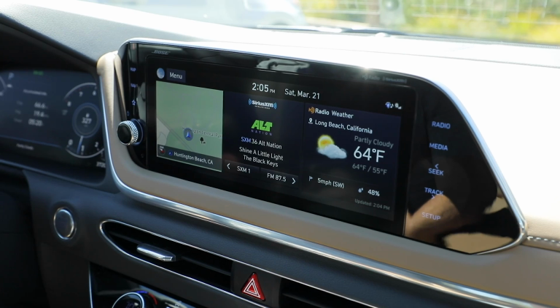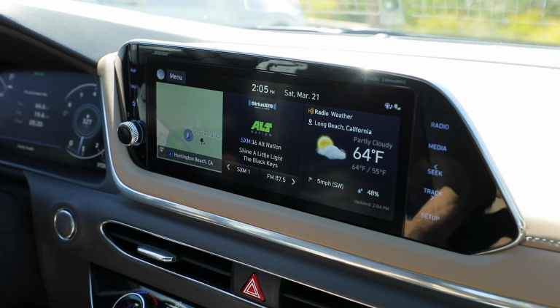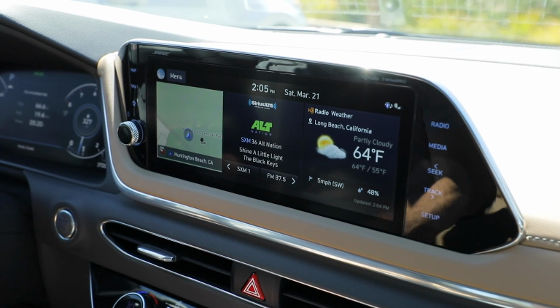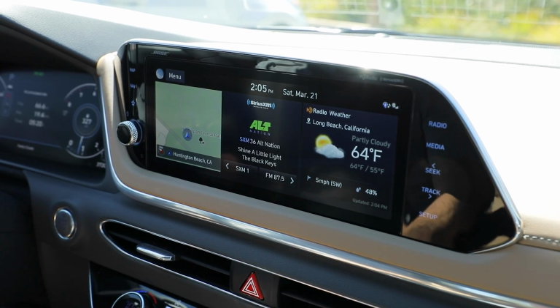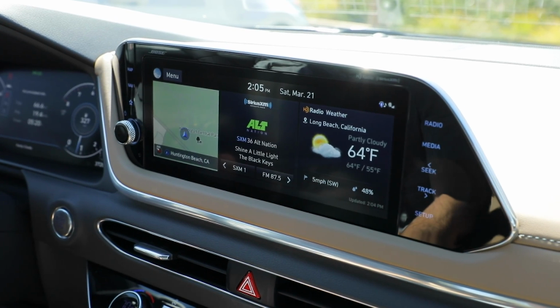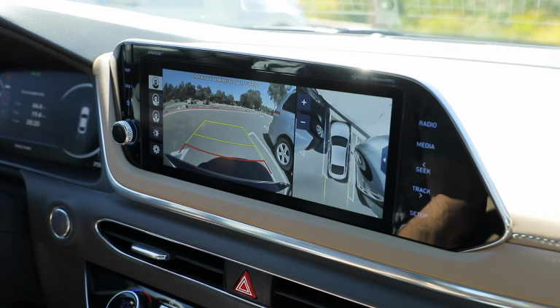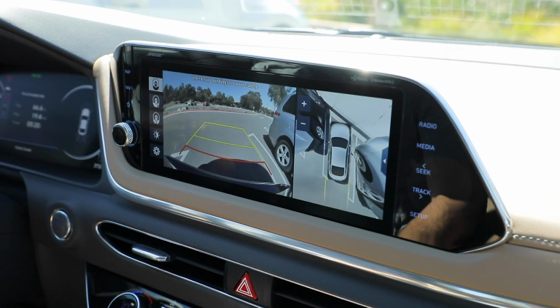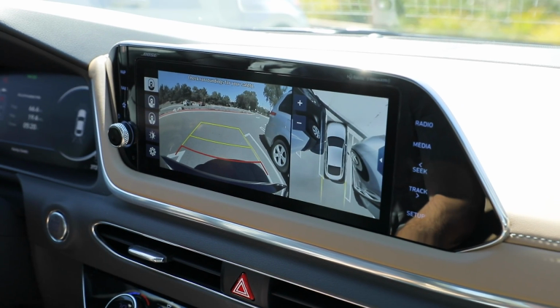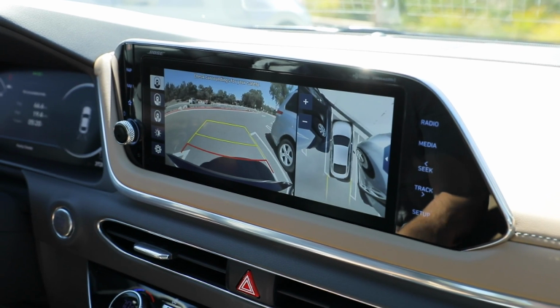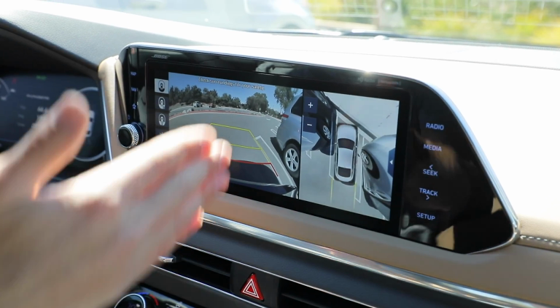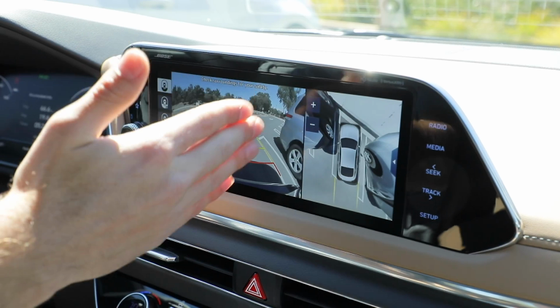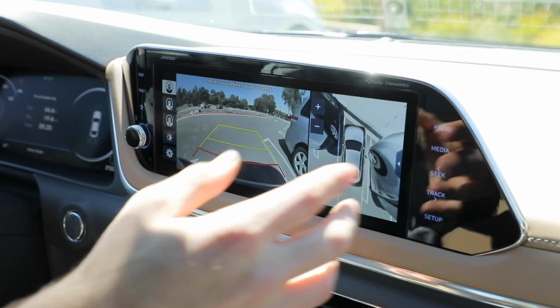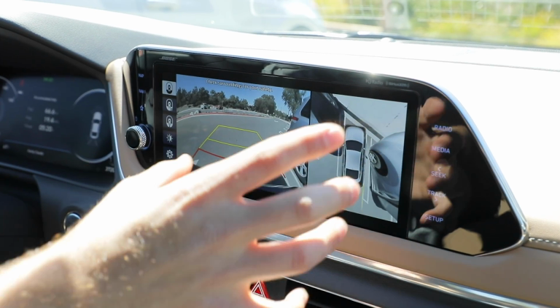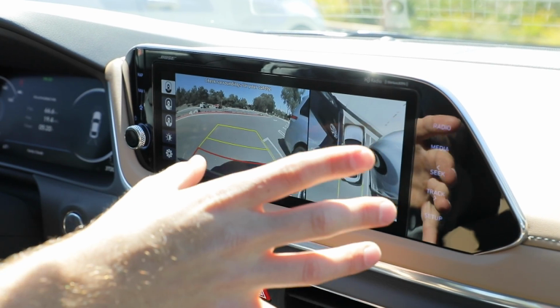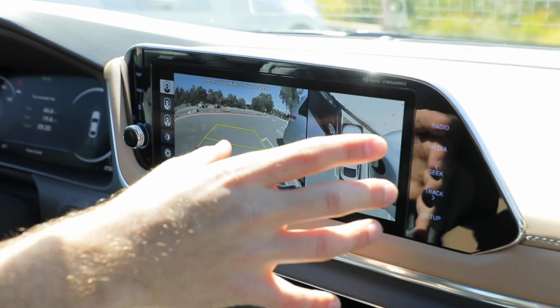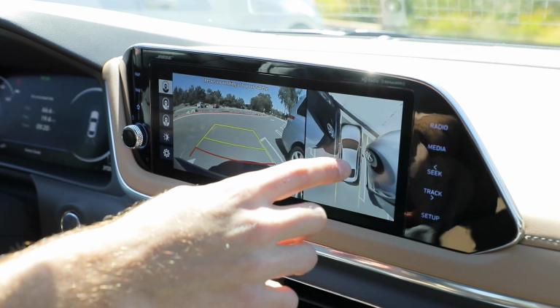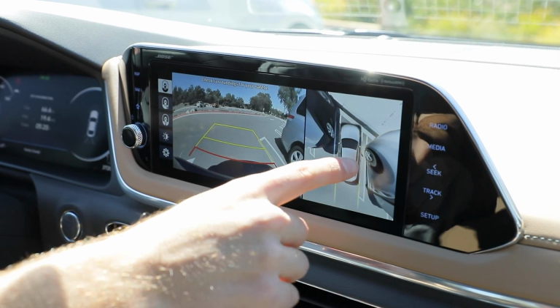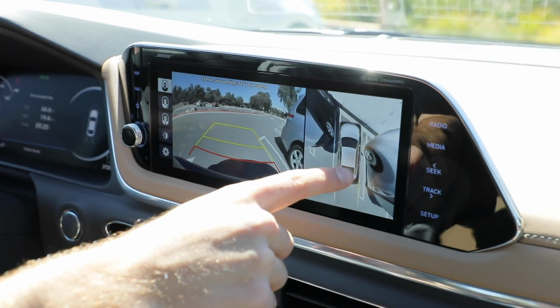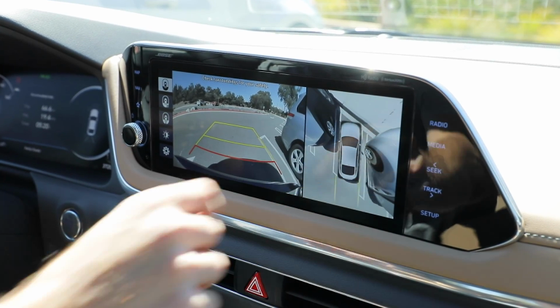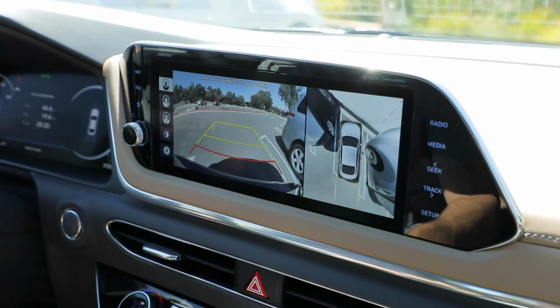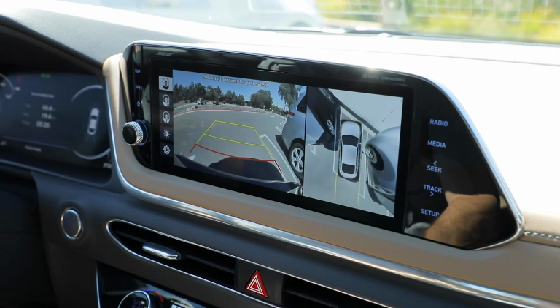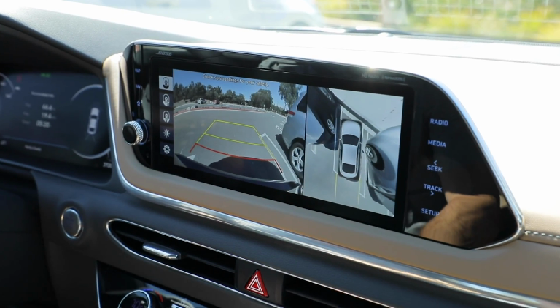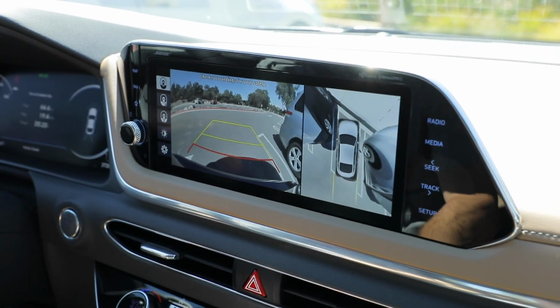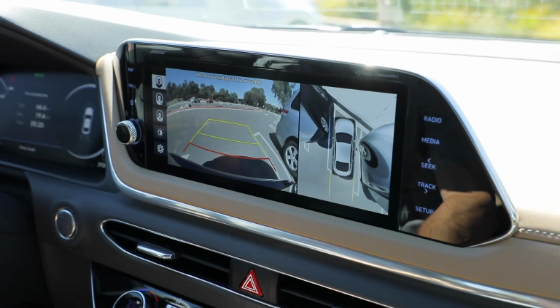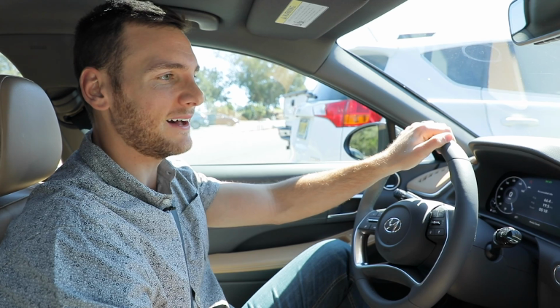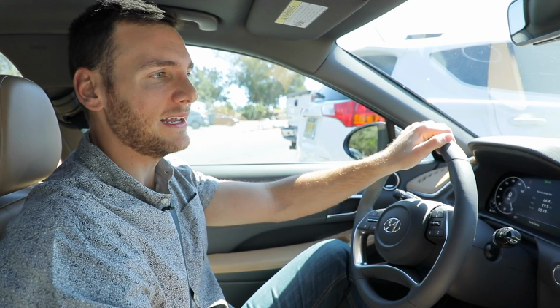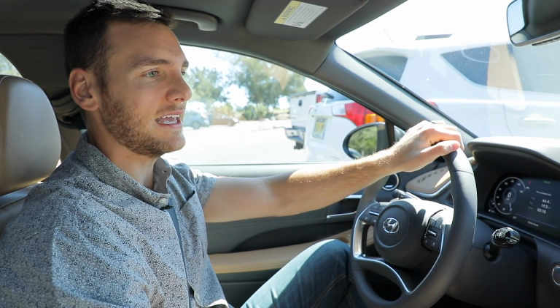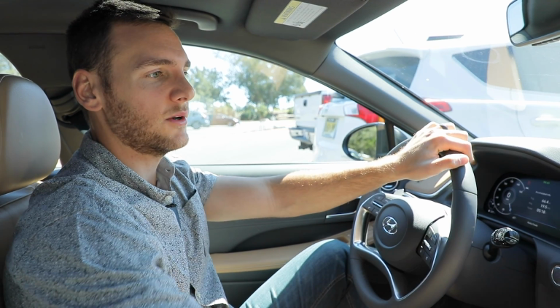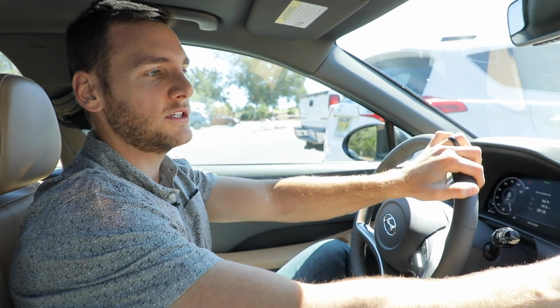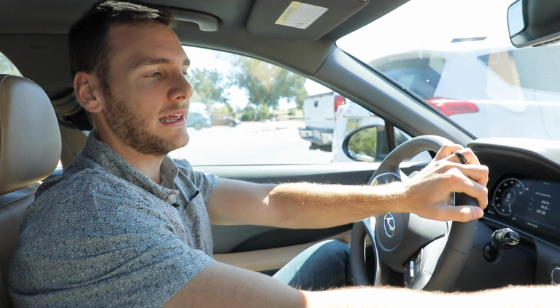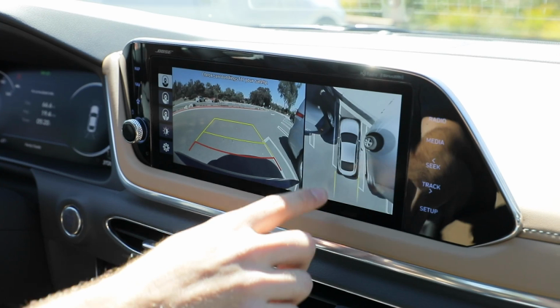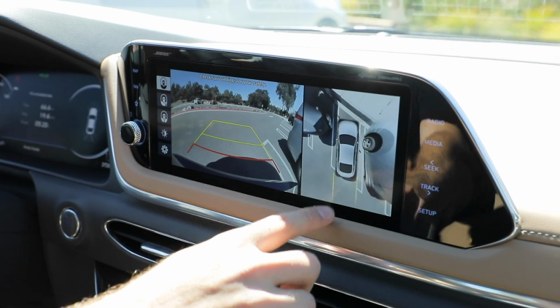Yet another use for one of these systems would be backing up. I've got the left and right hand bird's-eye view showing me that — well in this case my neighbor is a little outside their lines — but in this case we're checking the grid lines.